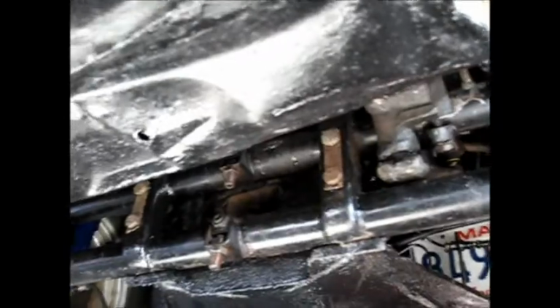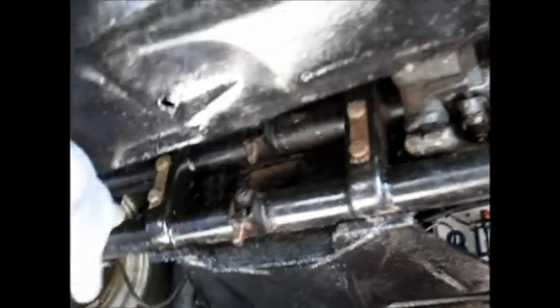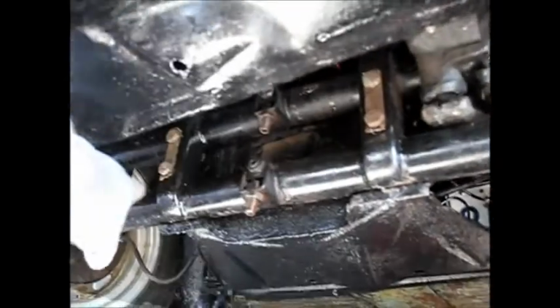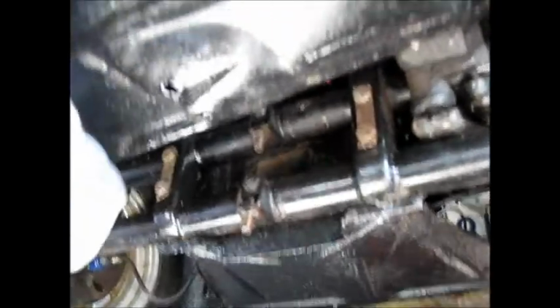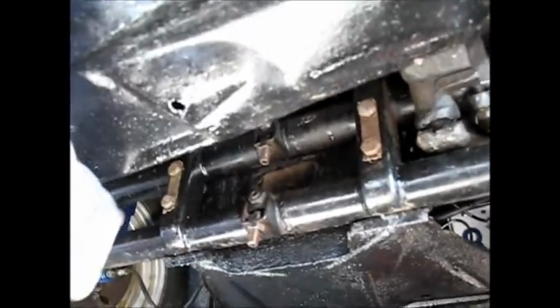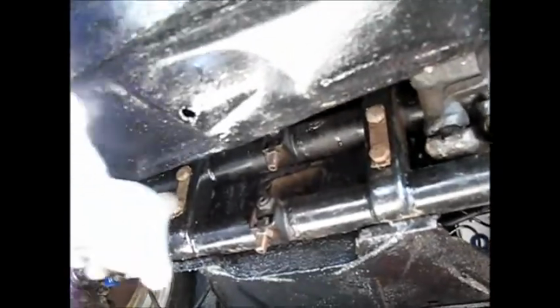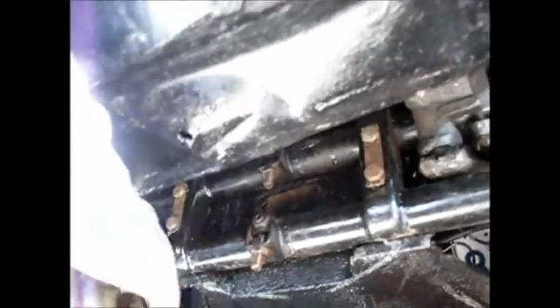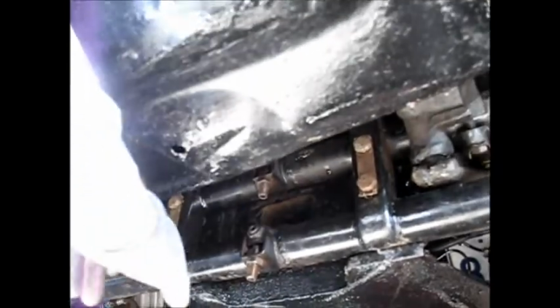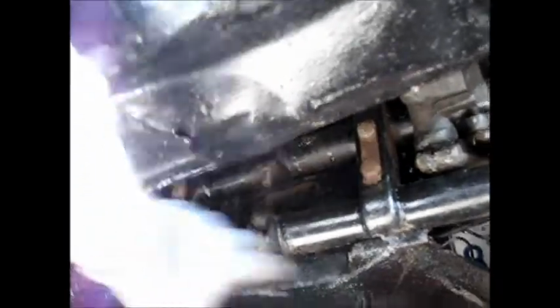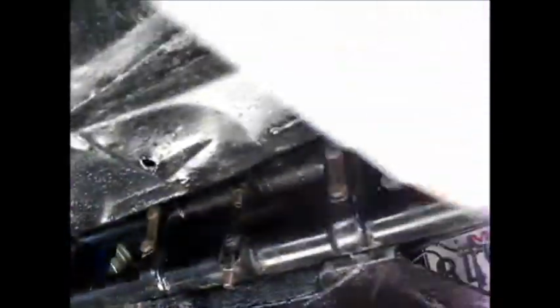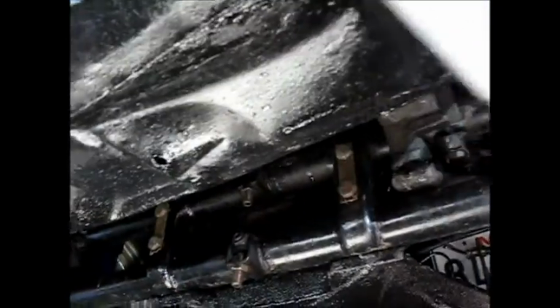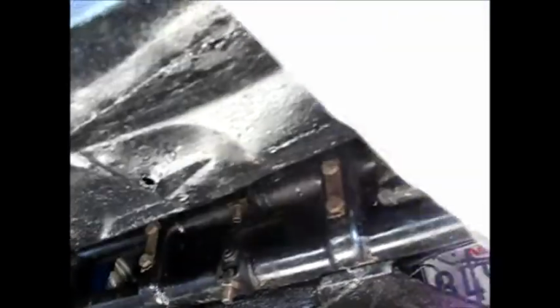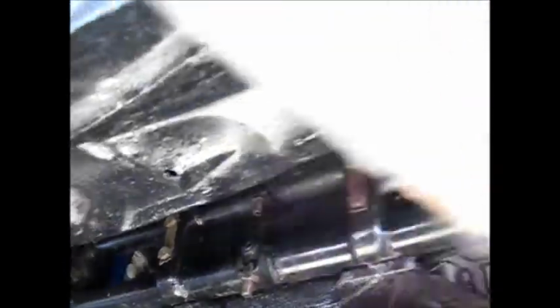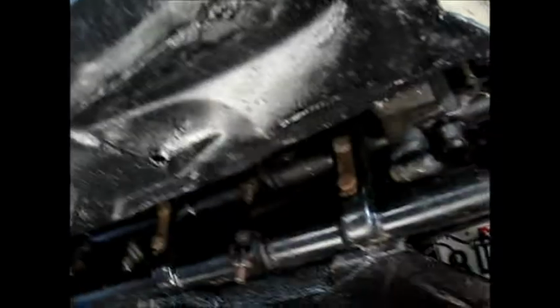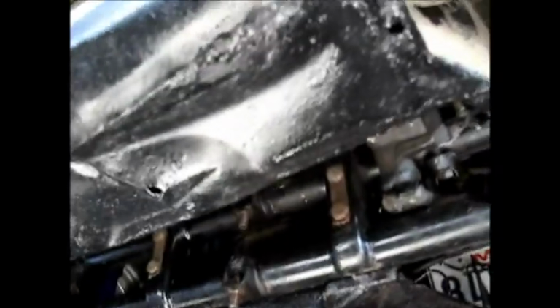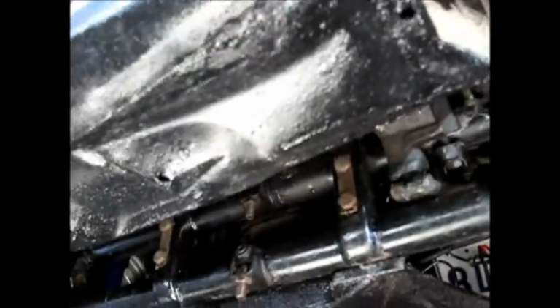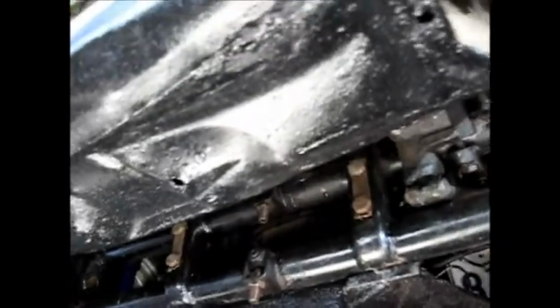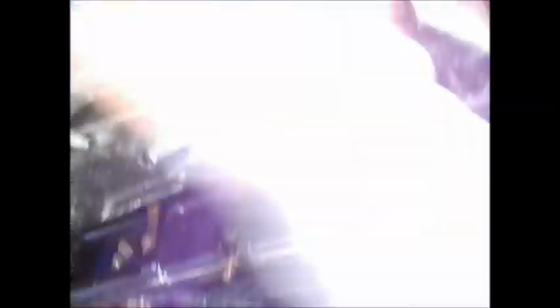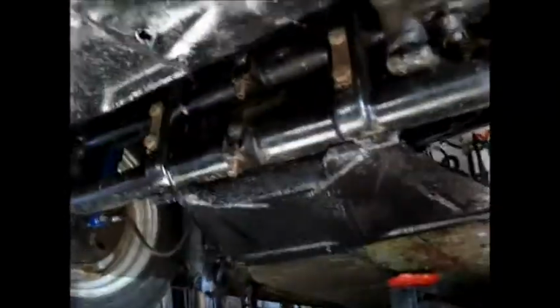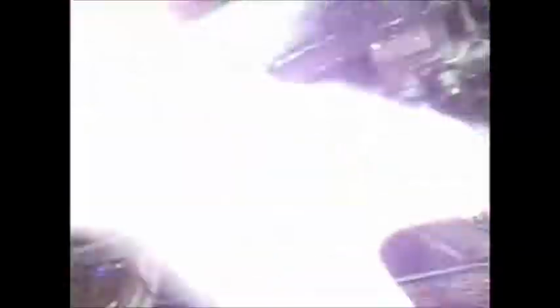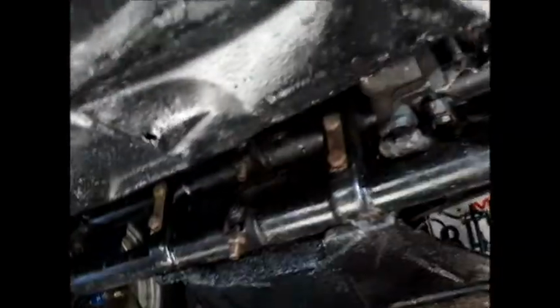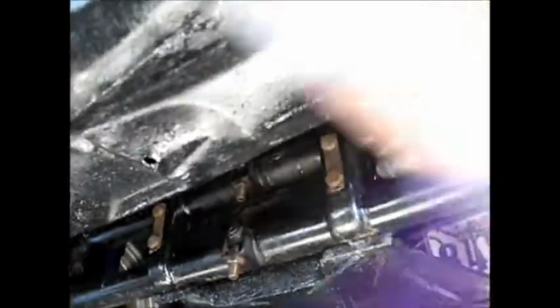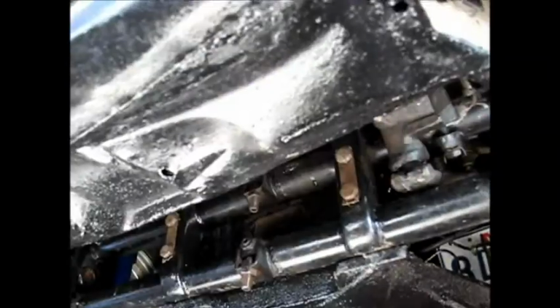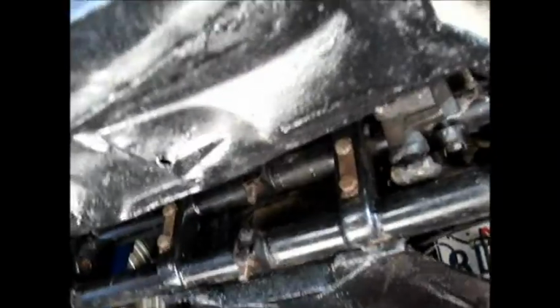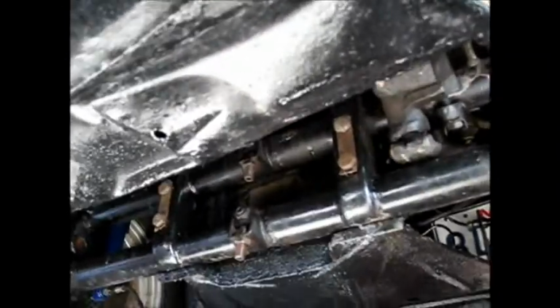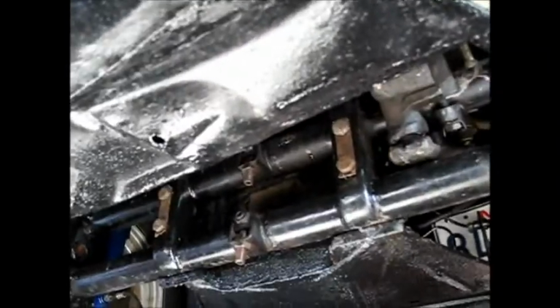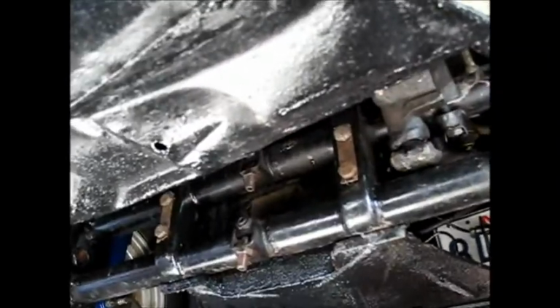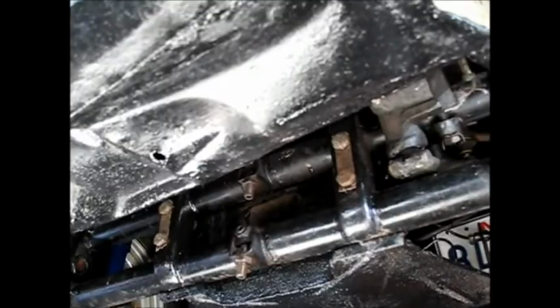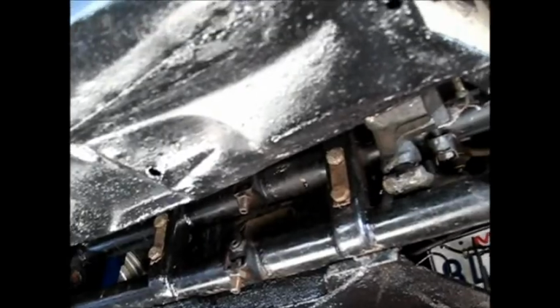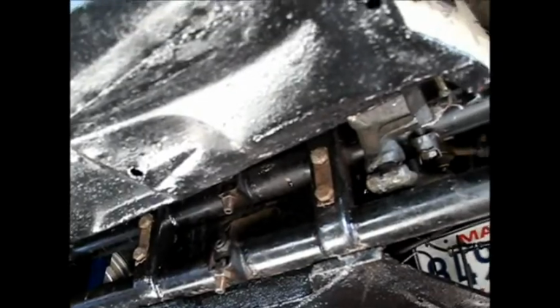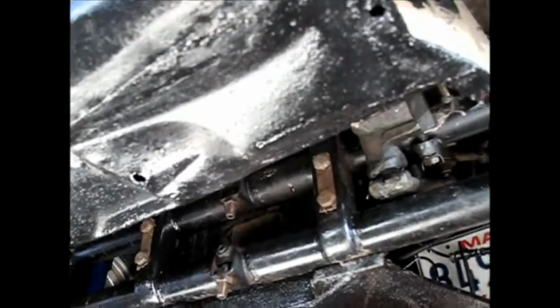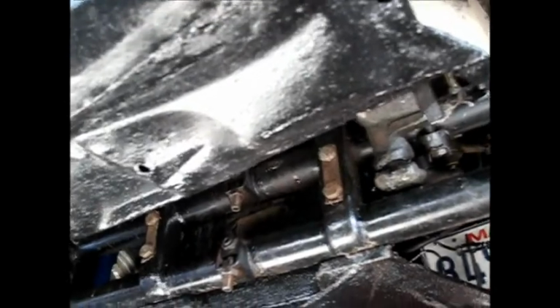I put in a bolt that was missing in my front end over there. I changed this tie rod end and I'm trying to roughly reconfigure my toe. I'm trying to work without the right parts.